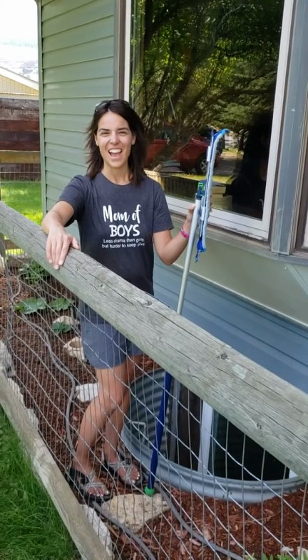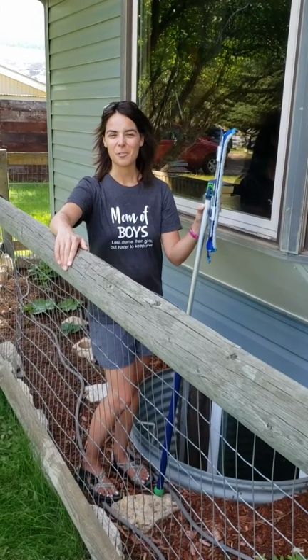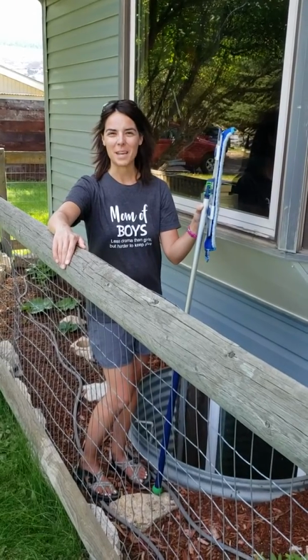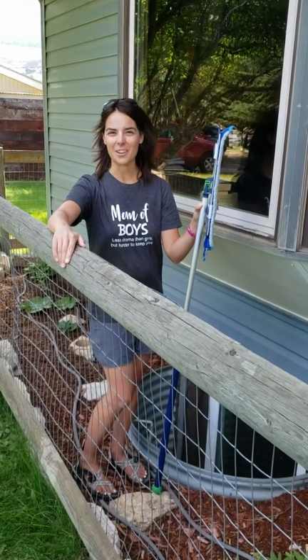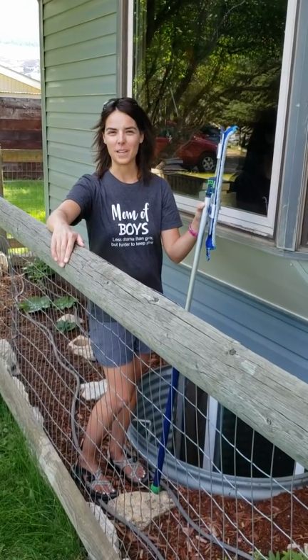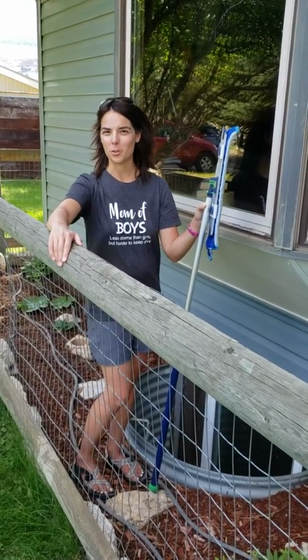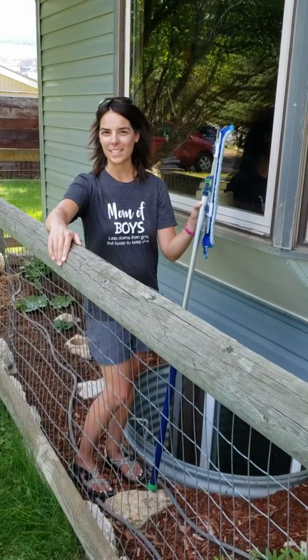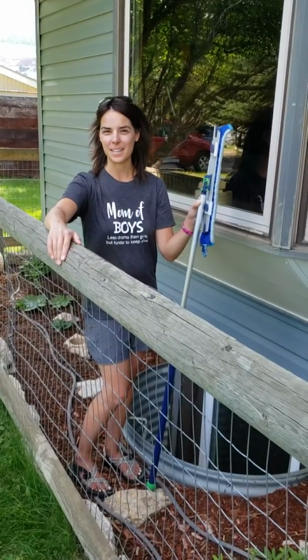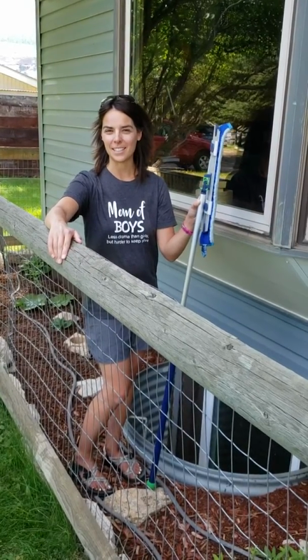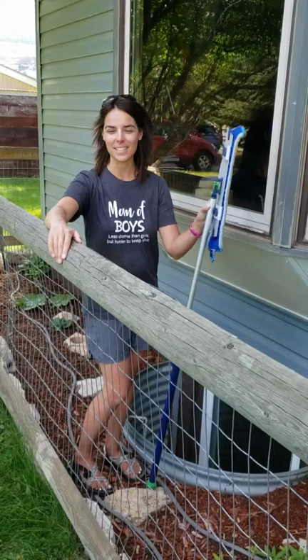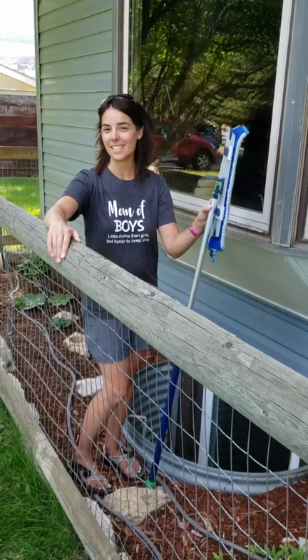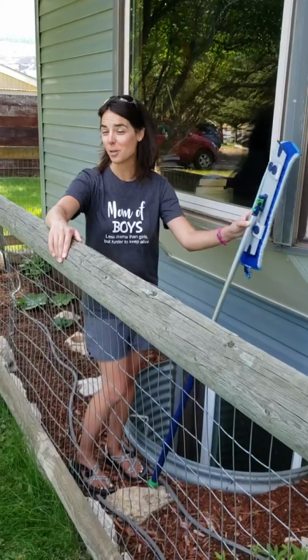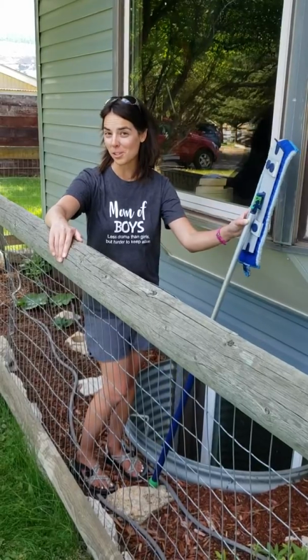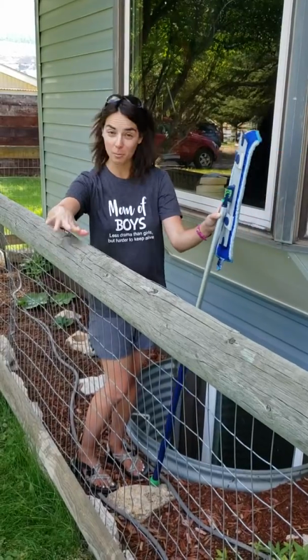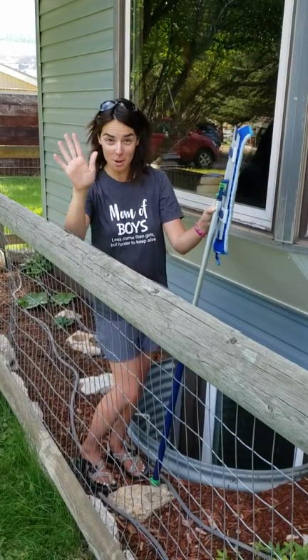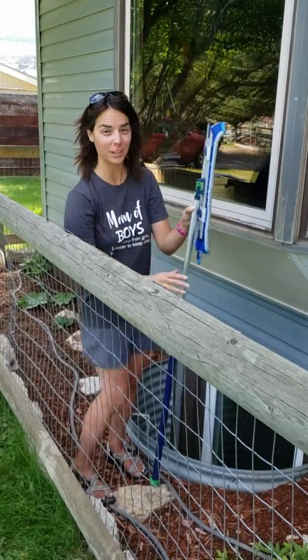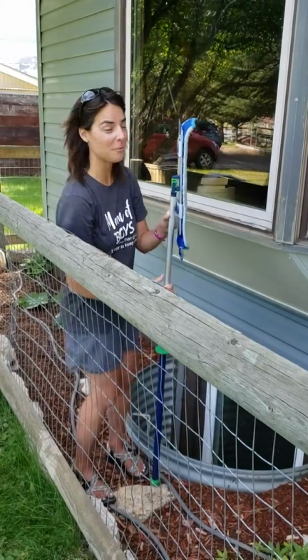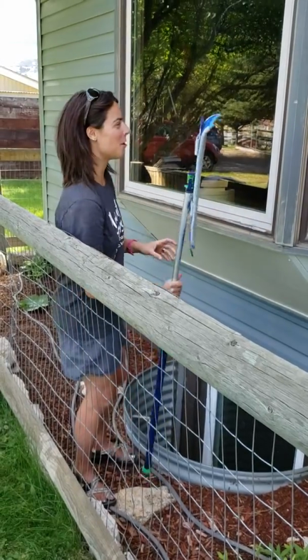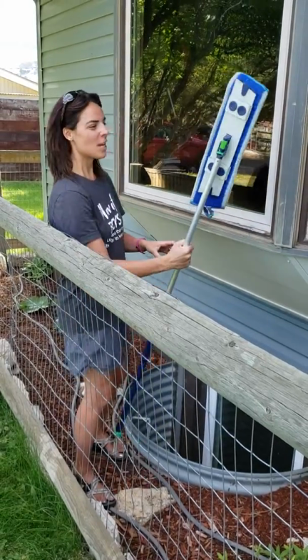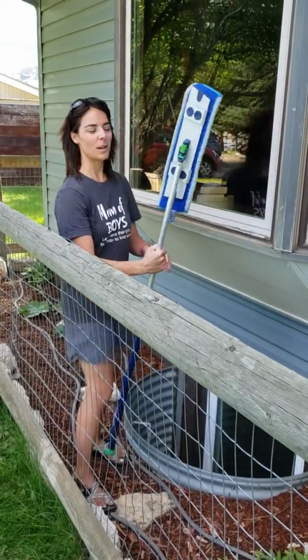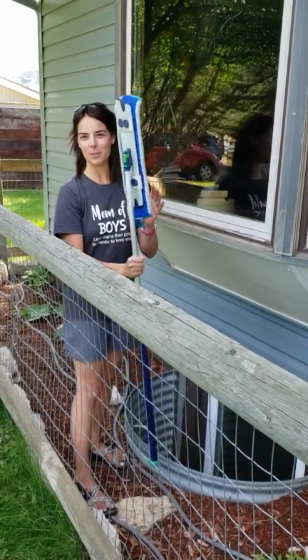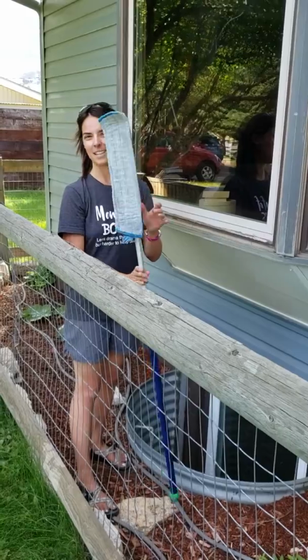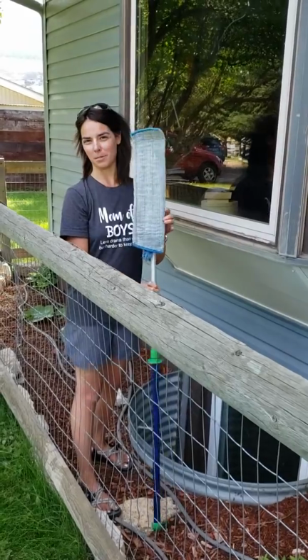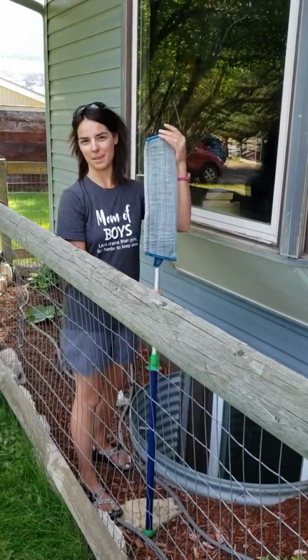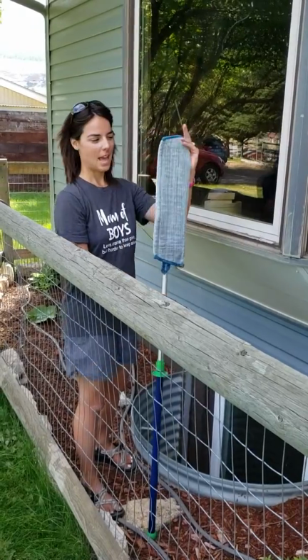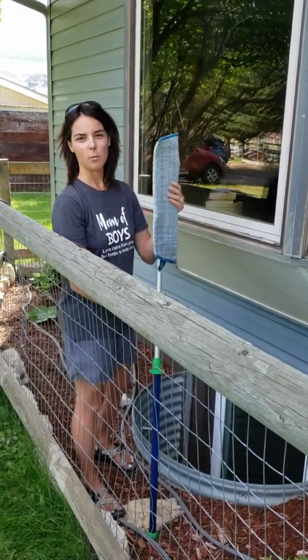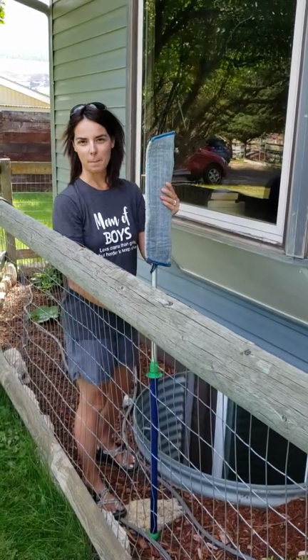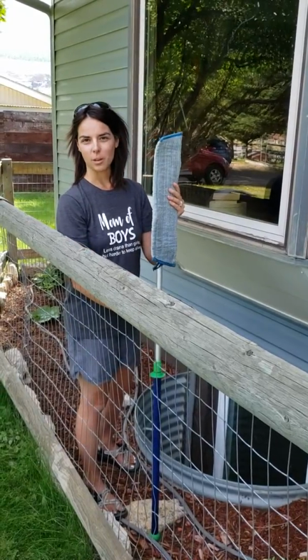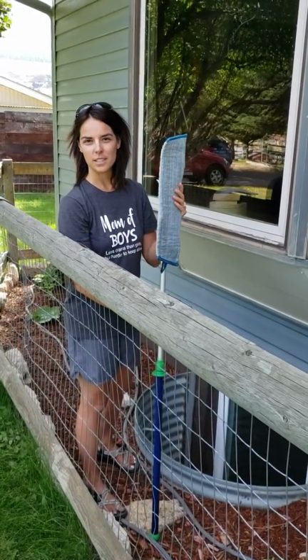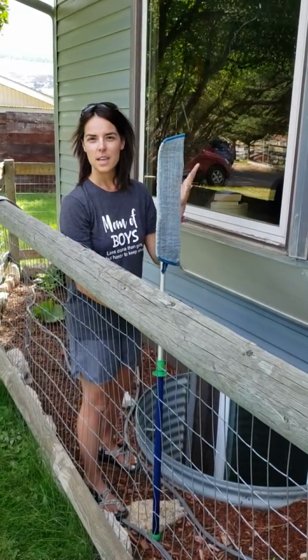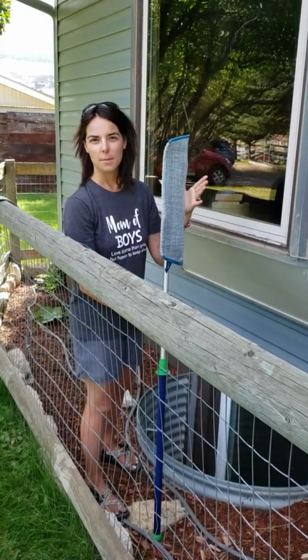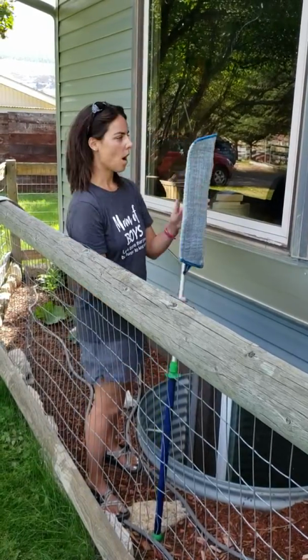Hi everyone, my name is Erin Thome and I'm your Norwex independent sales consultant. Today is a window washing day for clean windows. What I'm going to be using is our mop system, and I have the wet mop on here with just water.